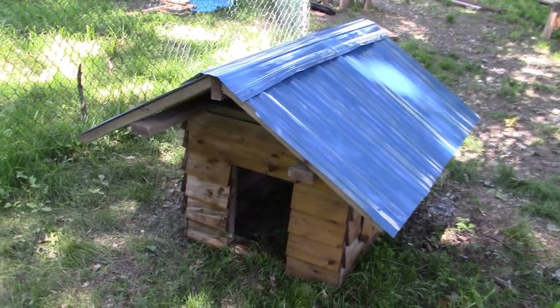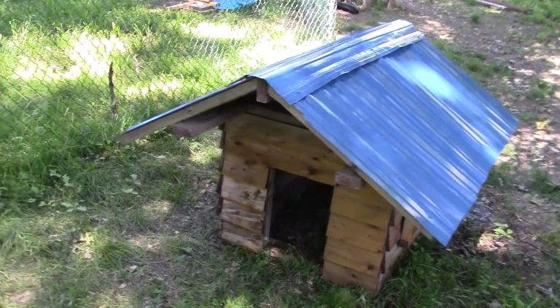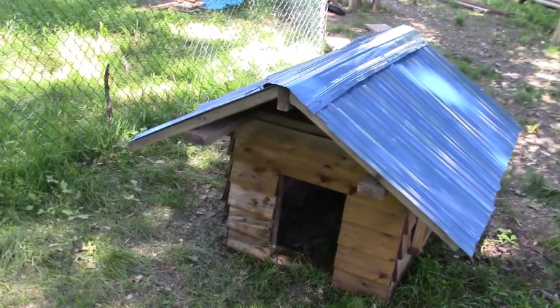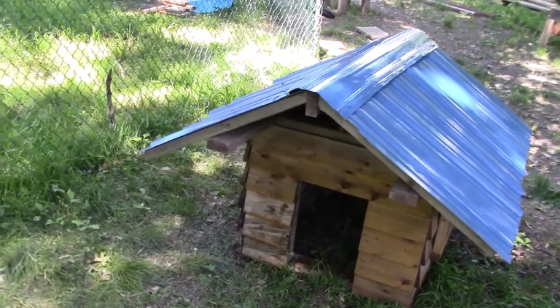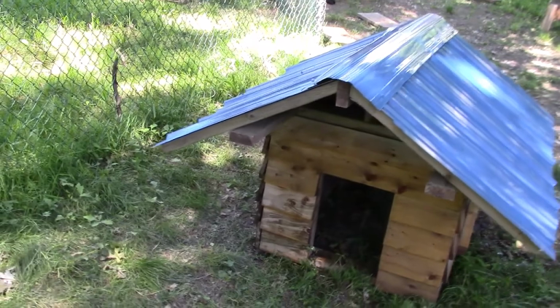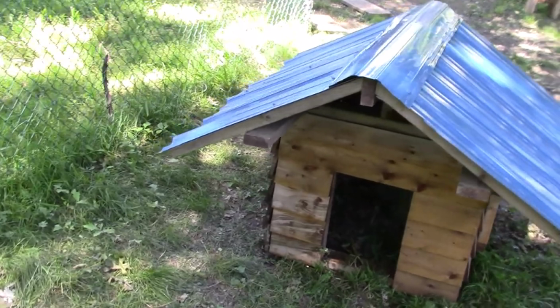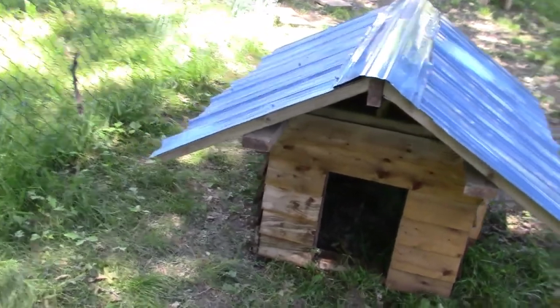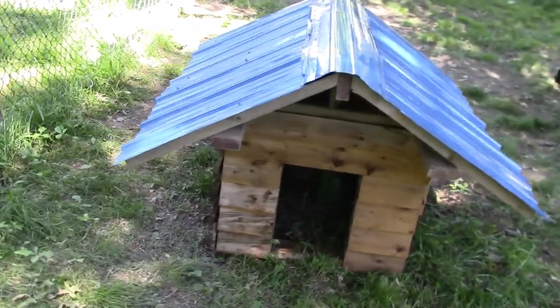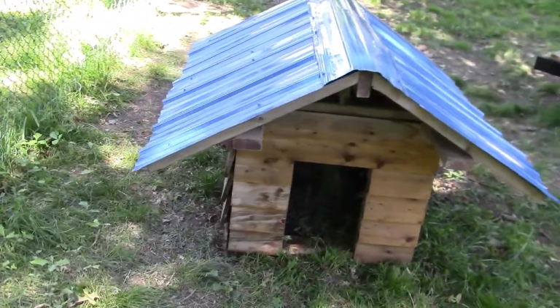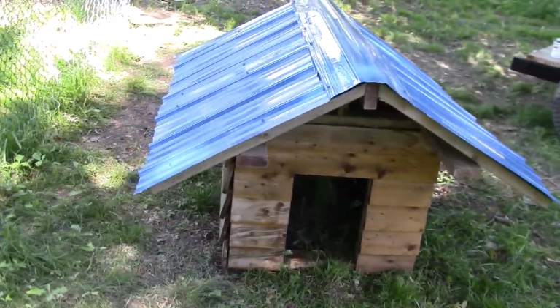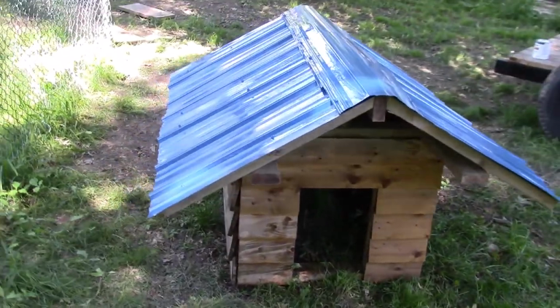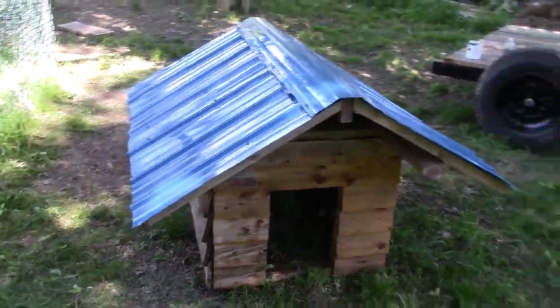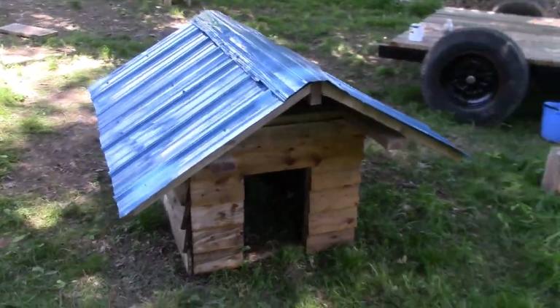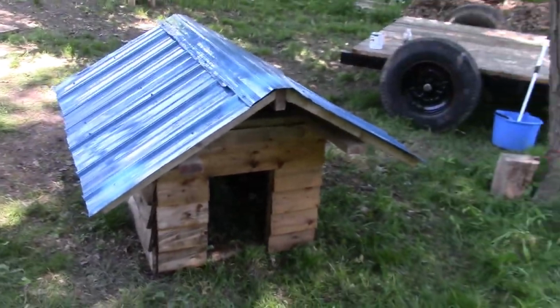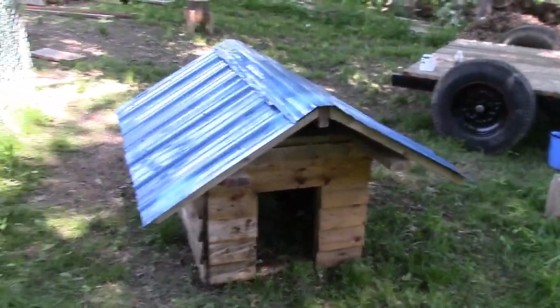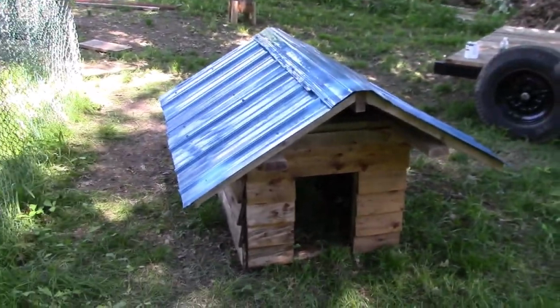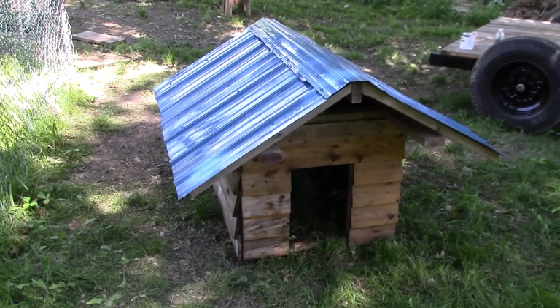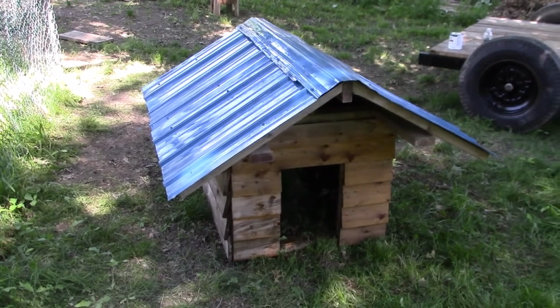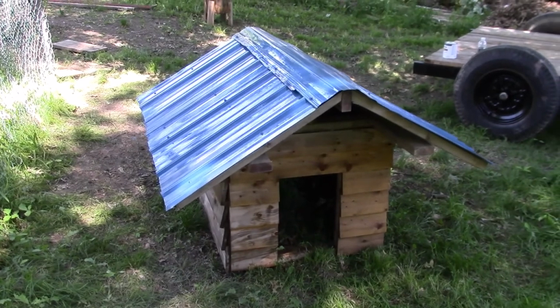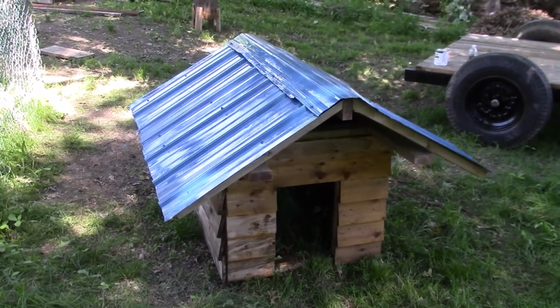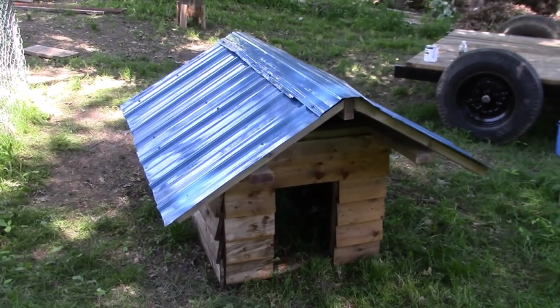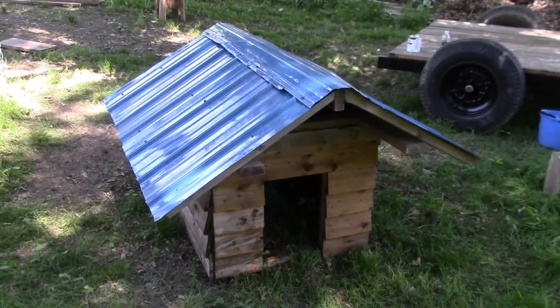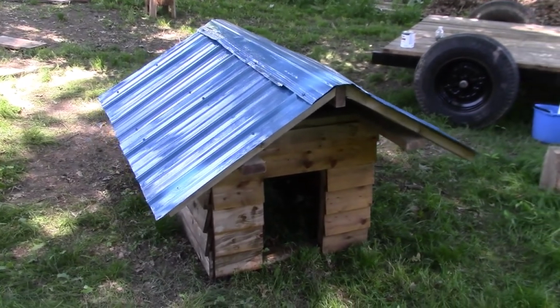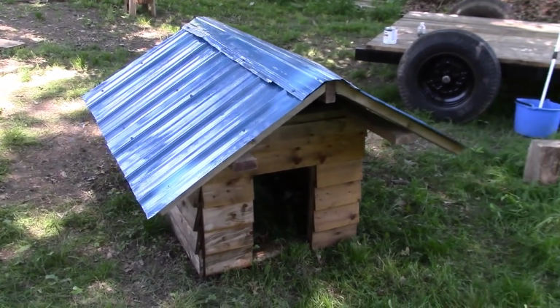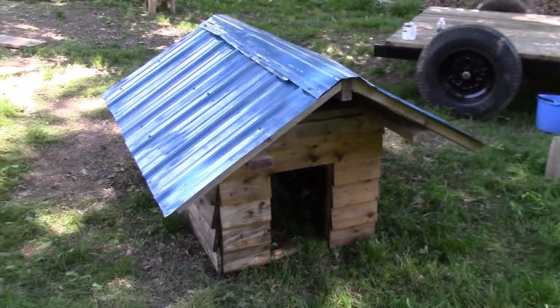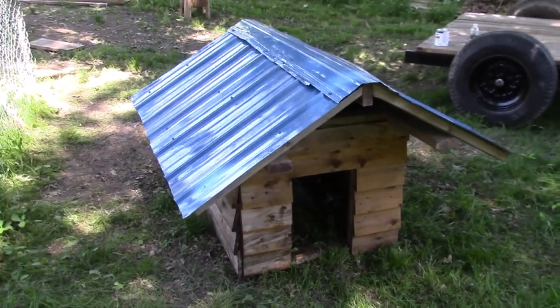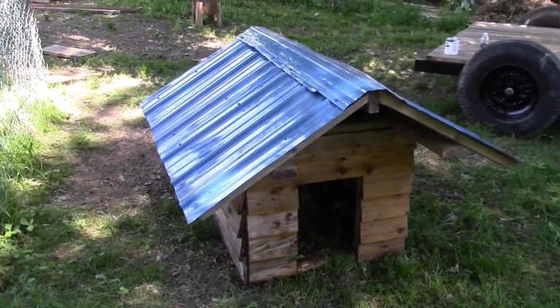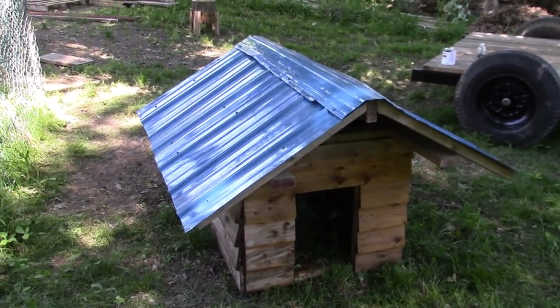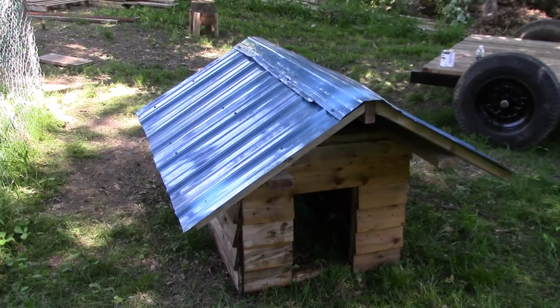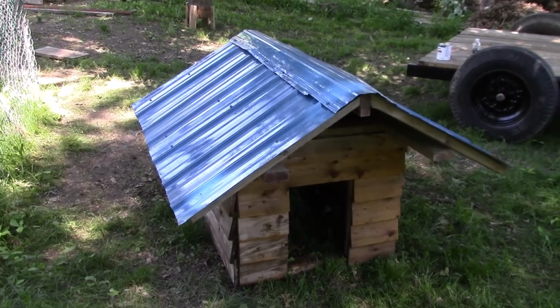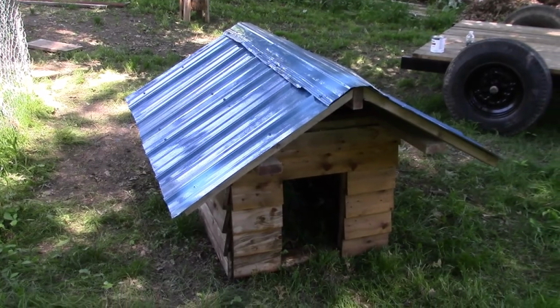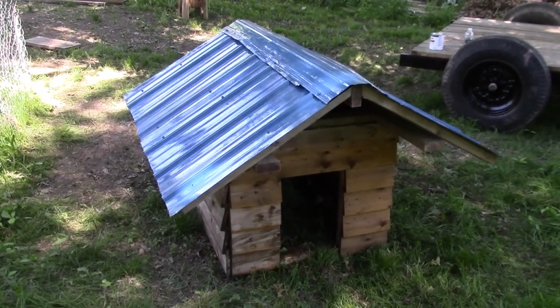Also check out our carpentry company page — it's down in the description. I have all the materials to build more of these doghouses, so if you would like one for your dog, please let us know.